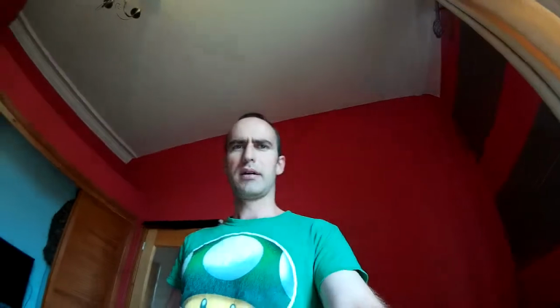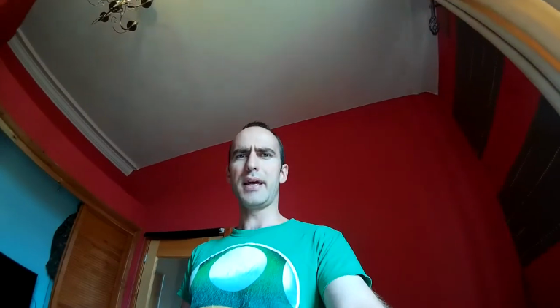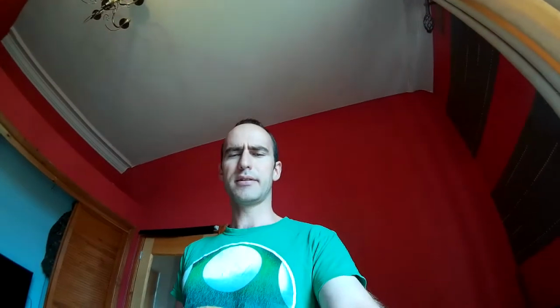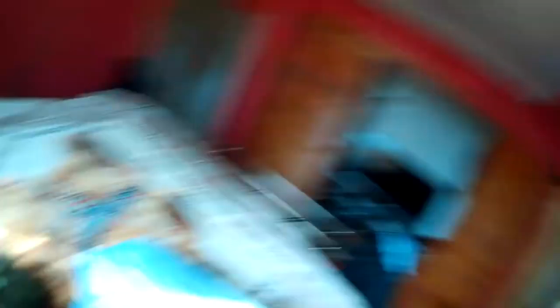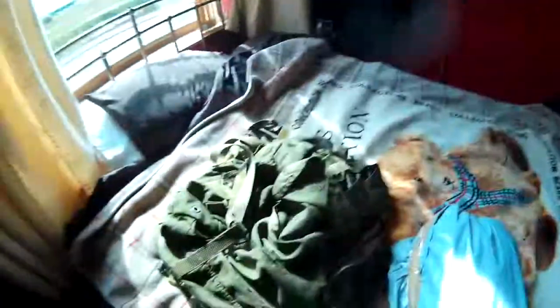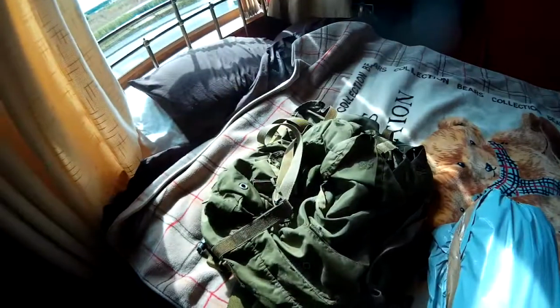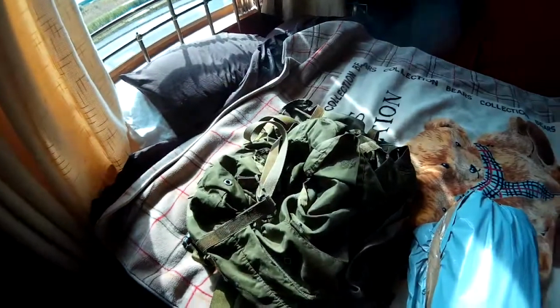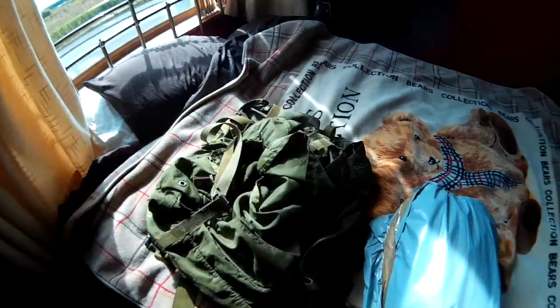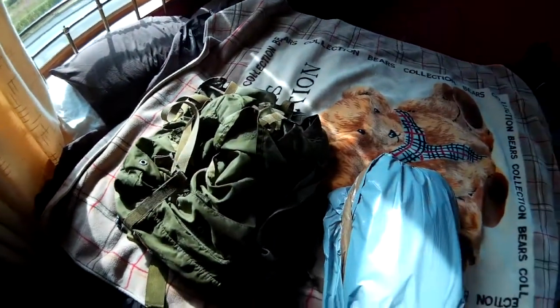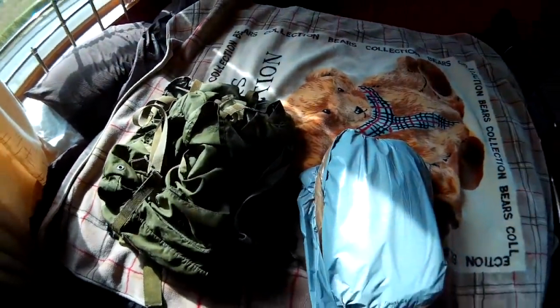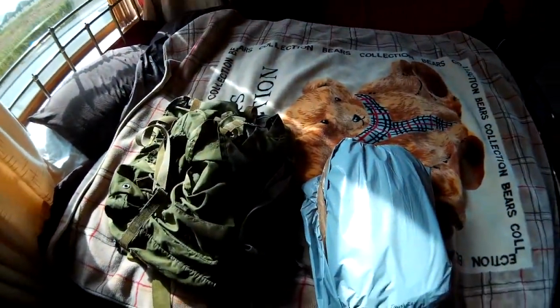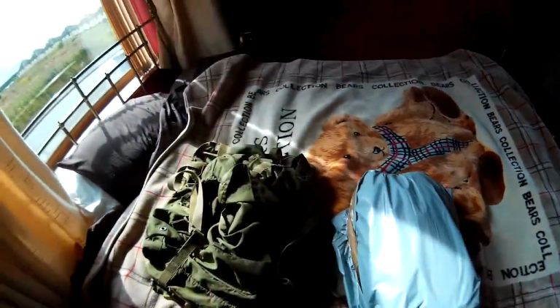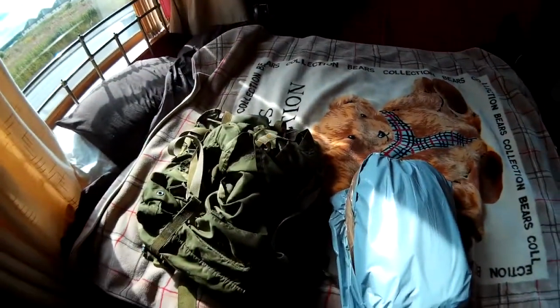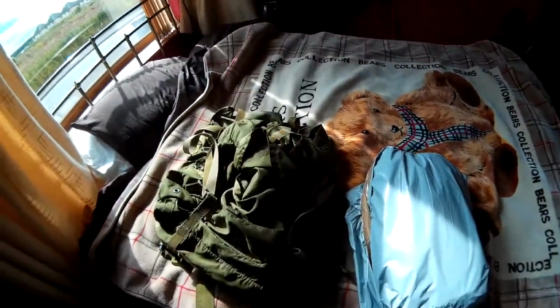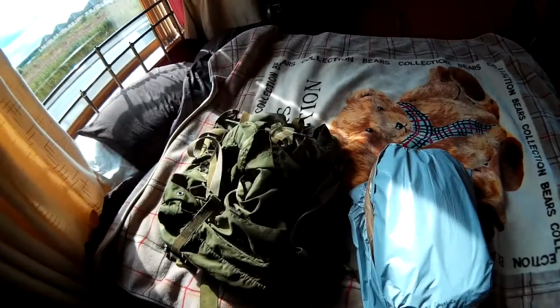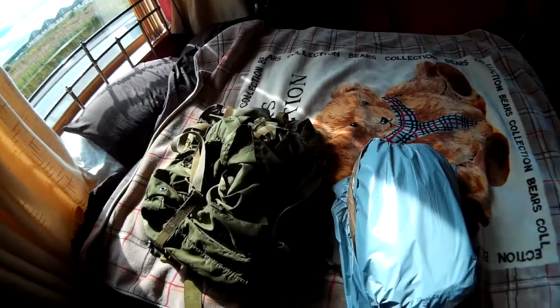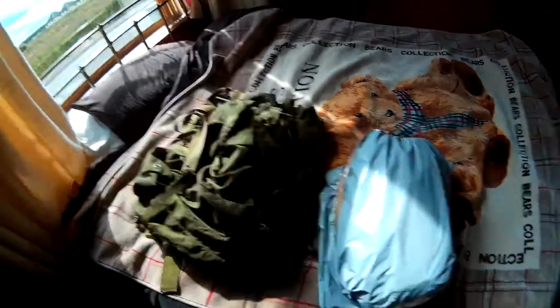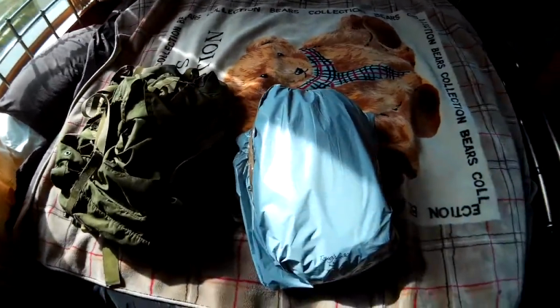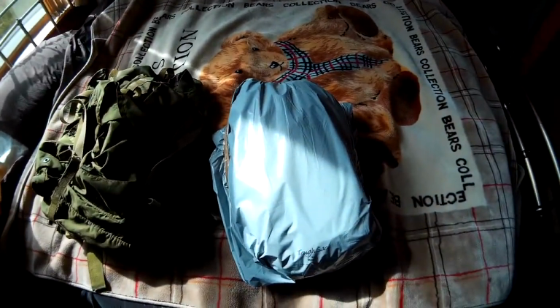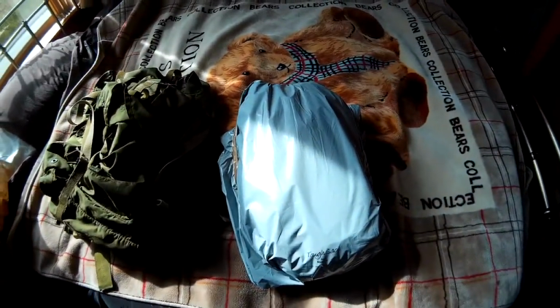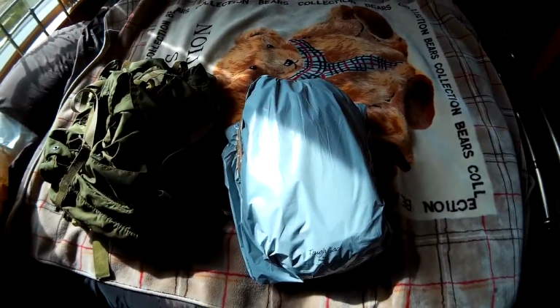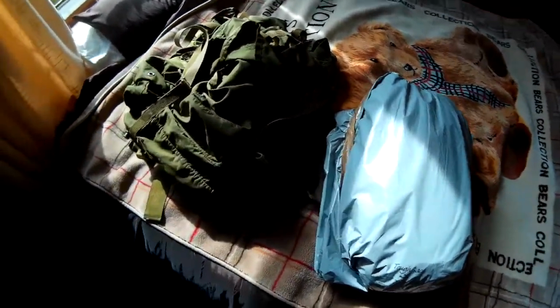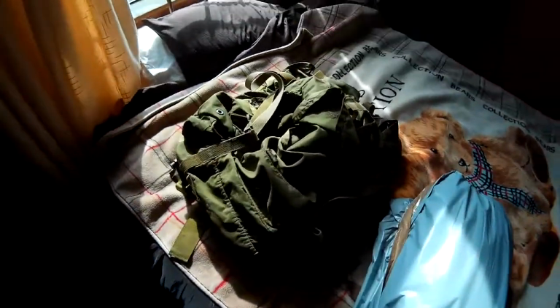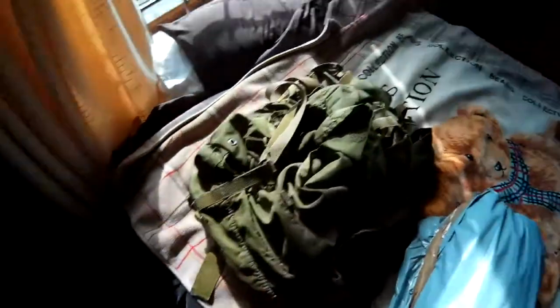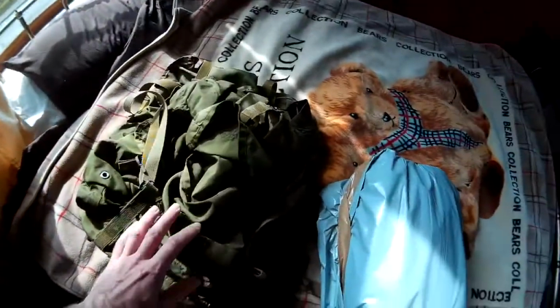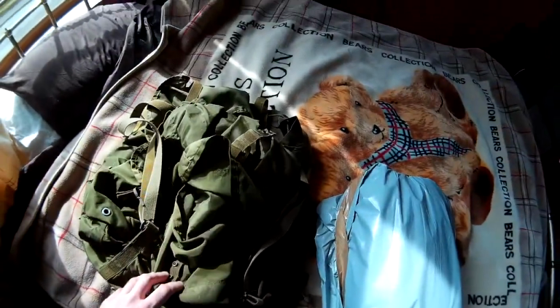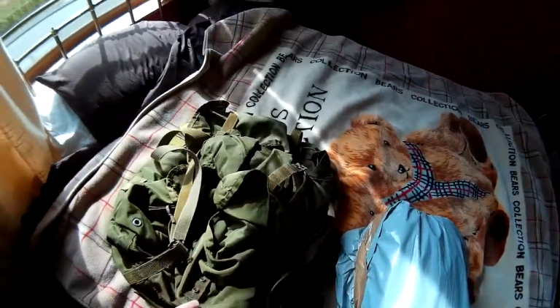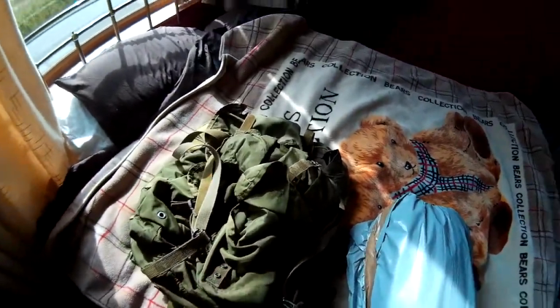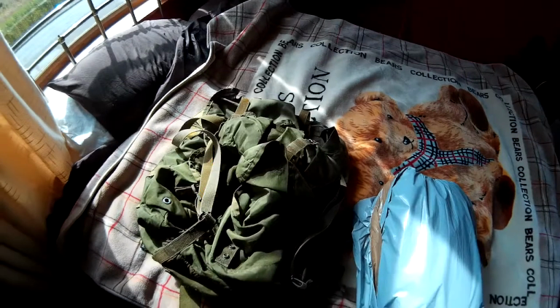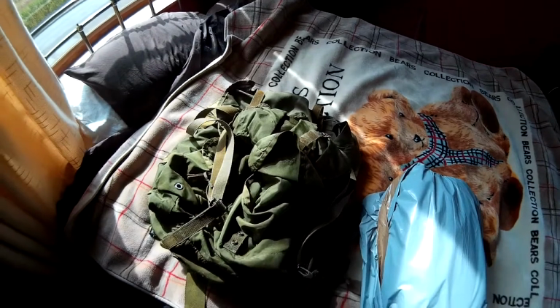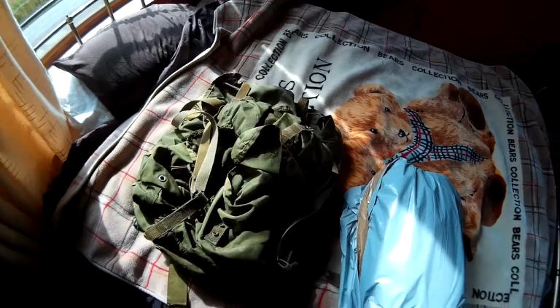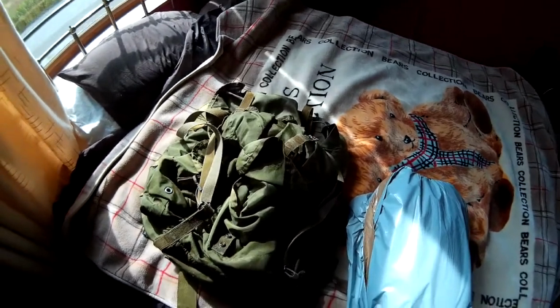Hello! So, a couple of items just arrived, quite excited. A wee surprise here what this is, but I just decided to get myself one of those ALICE packs.